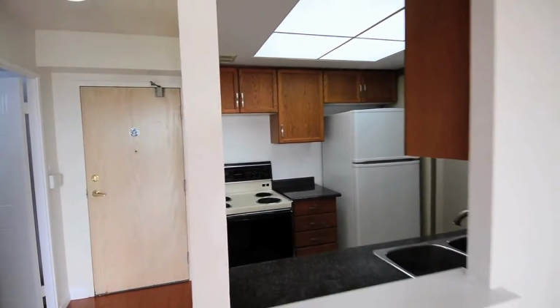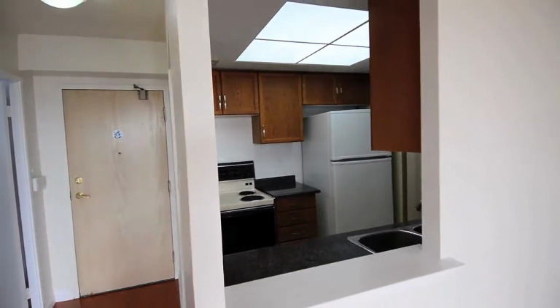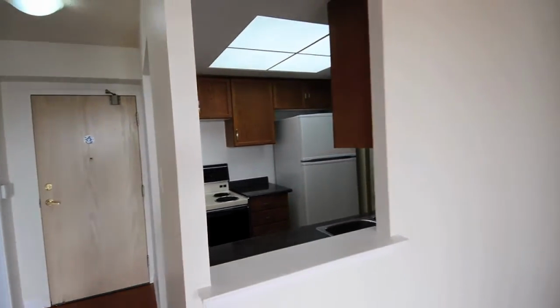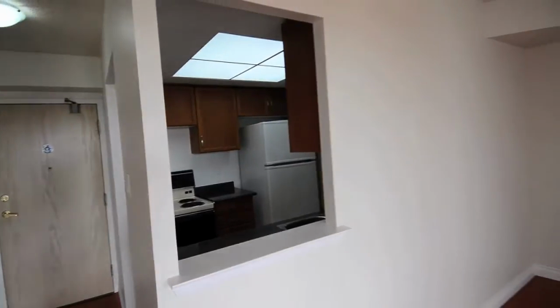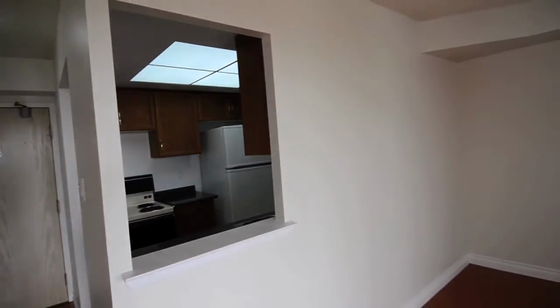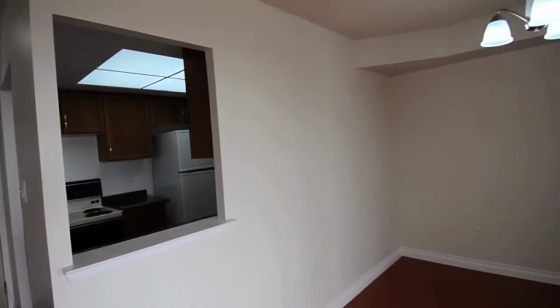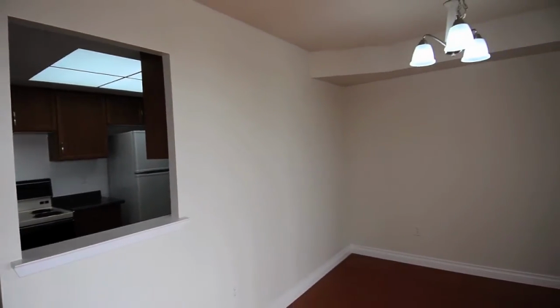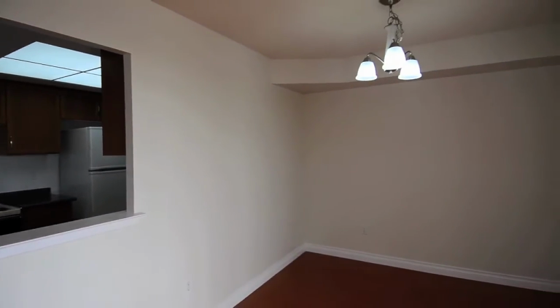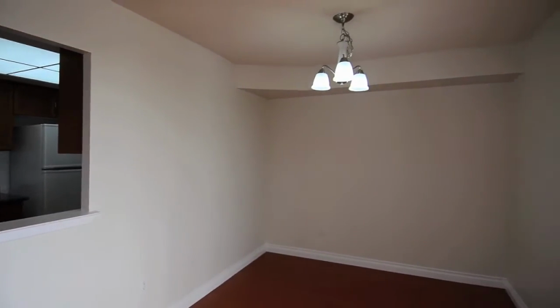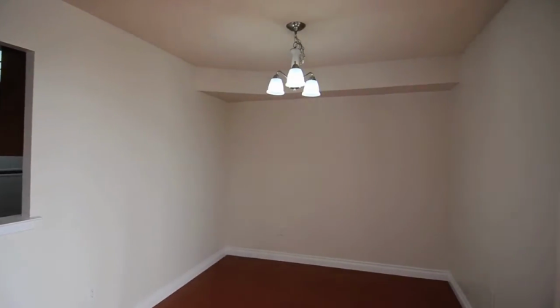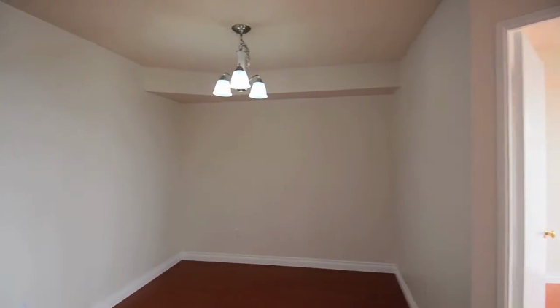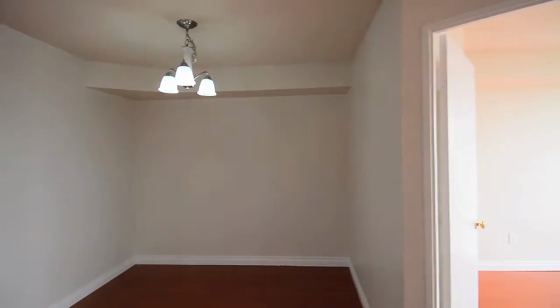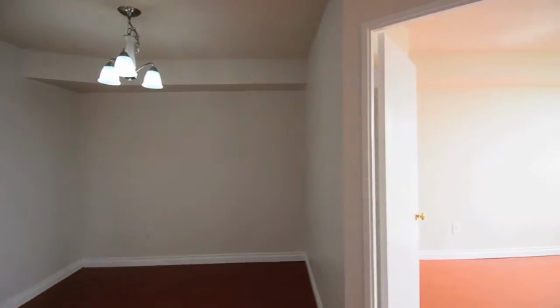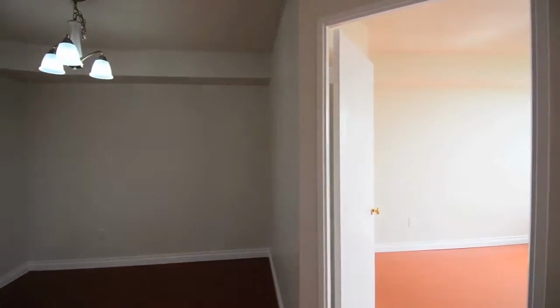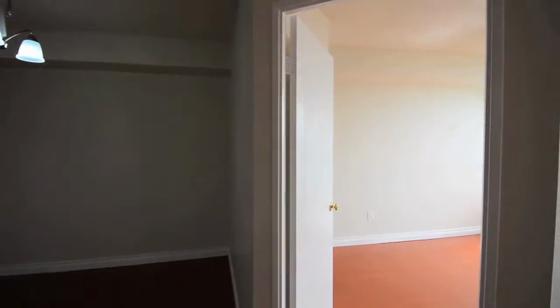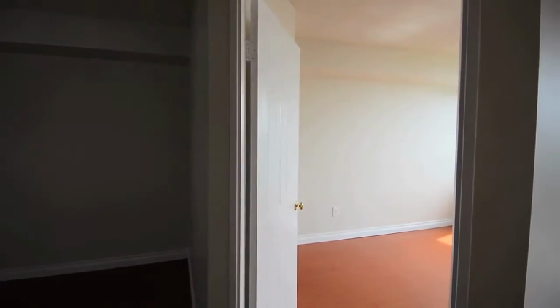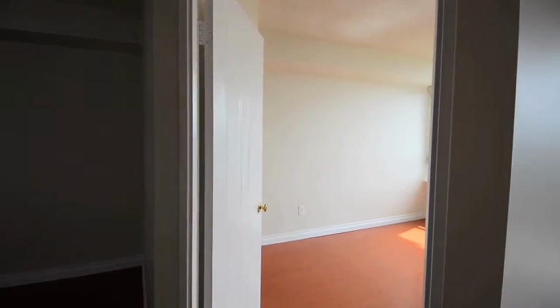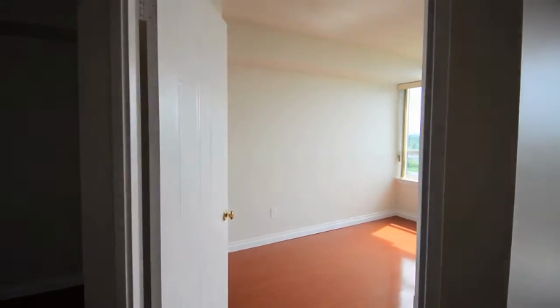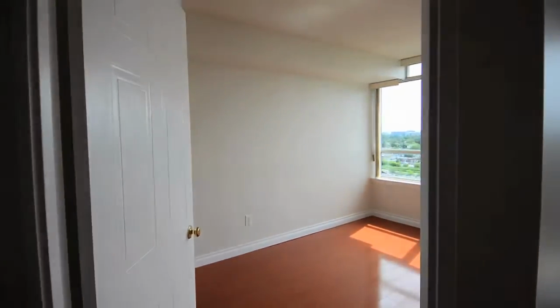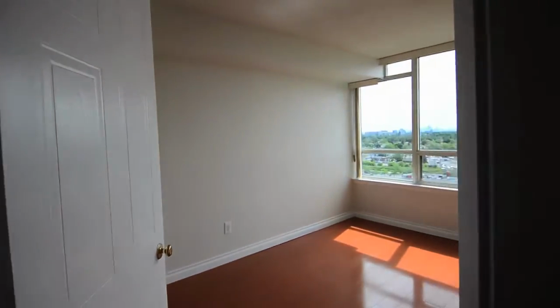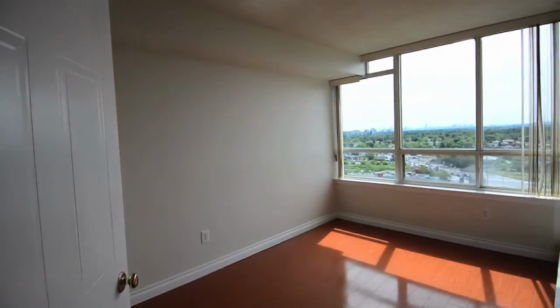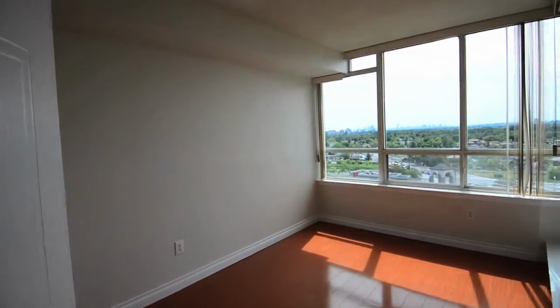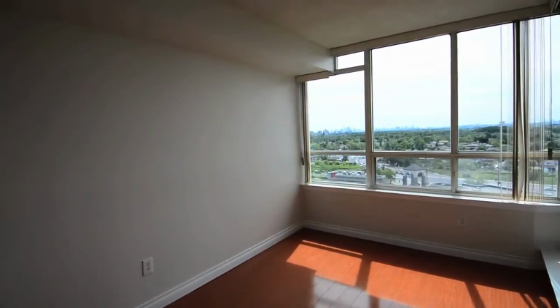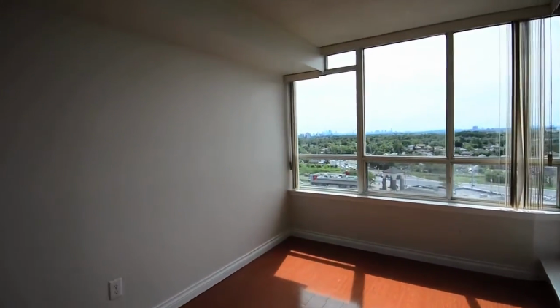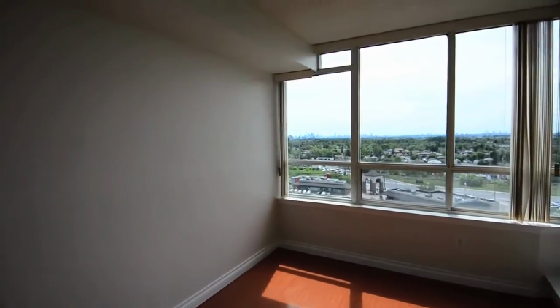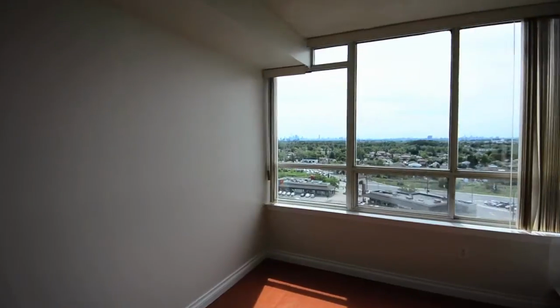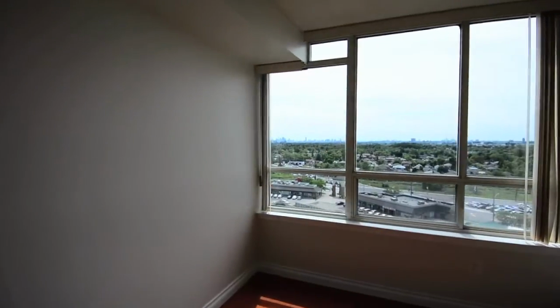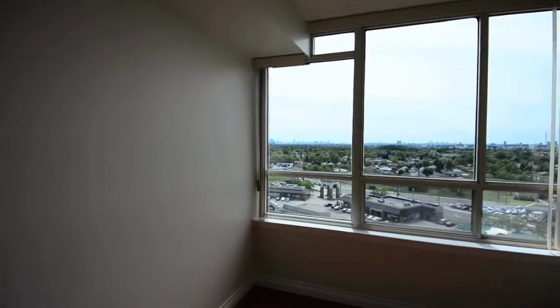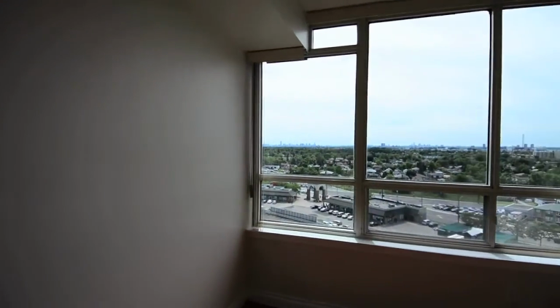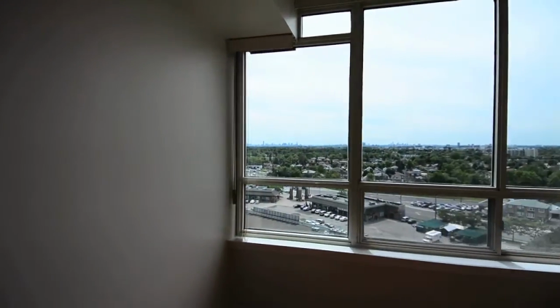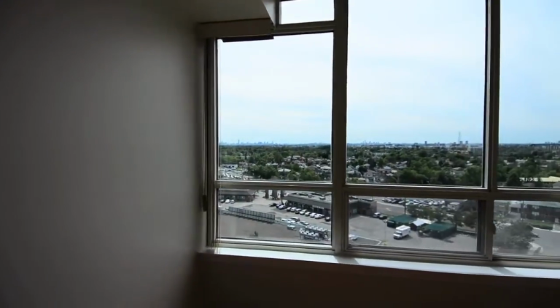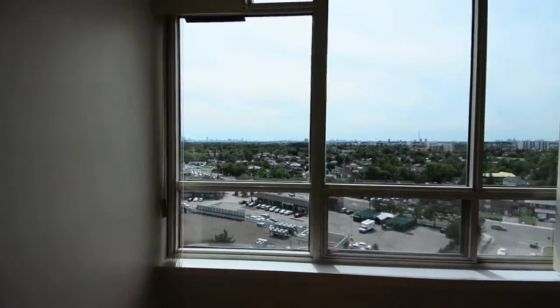This unit has been freshly painted in neutral tones, has laminate flooring throughout, as well as new light fixtures. Wall-to-wall windows through the entire unit brings in lots of sunlight and boasts a beautiful southwest view of the city.